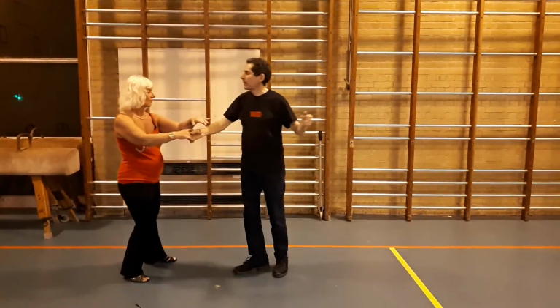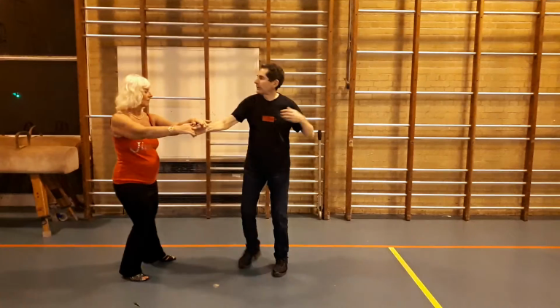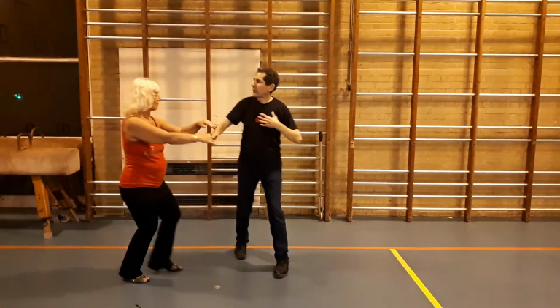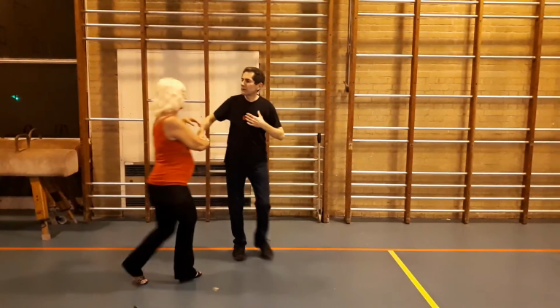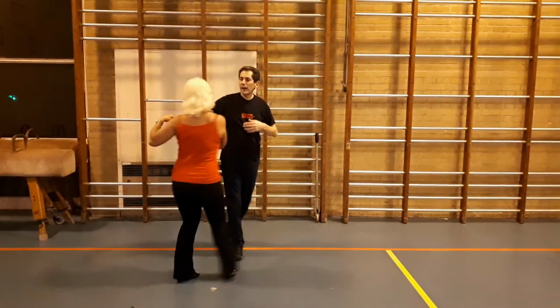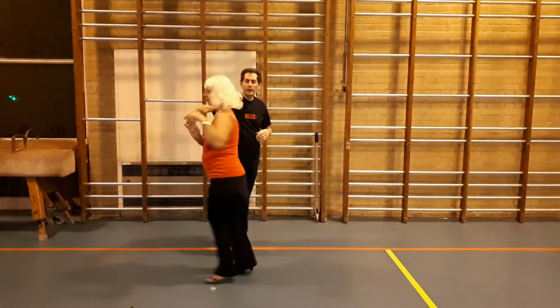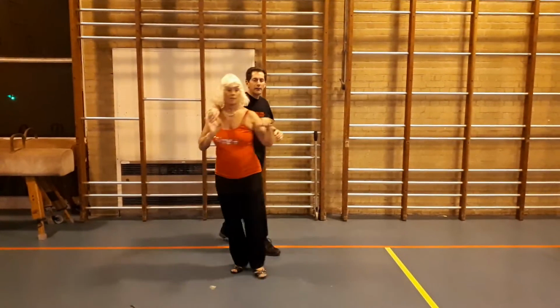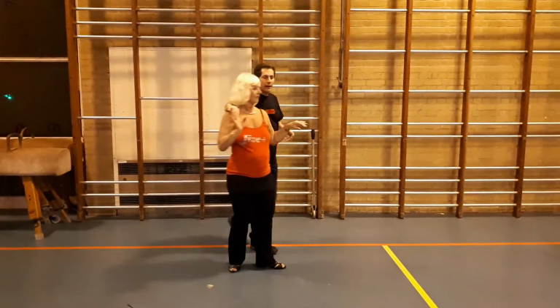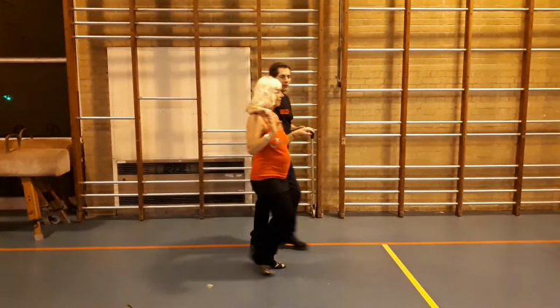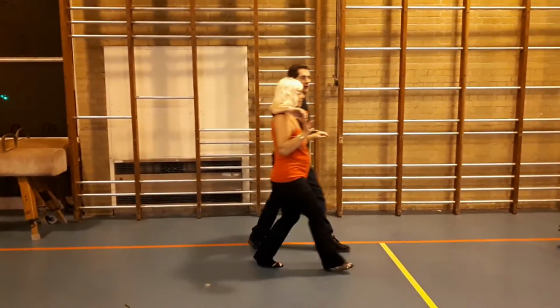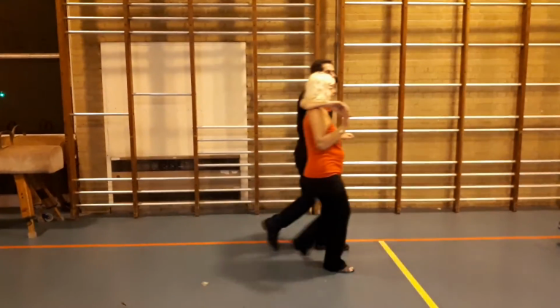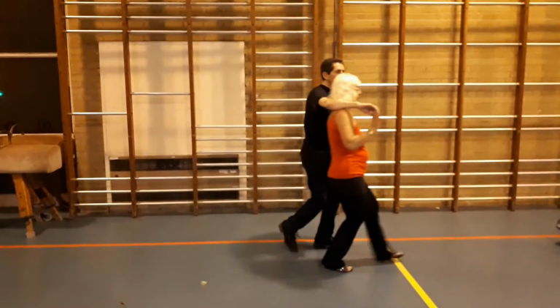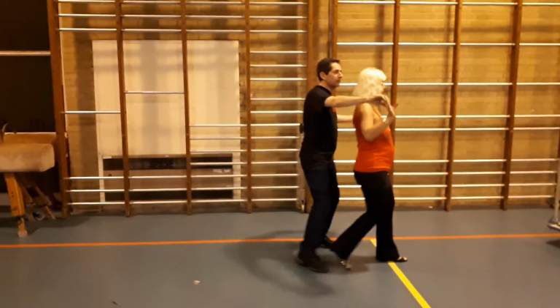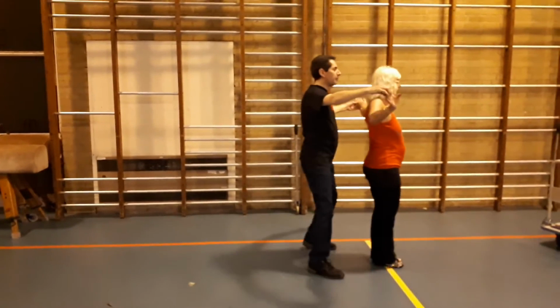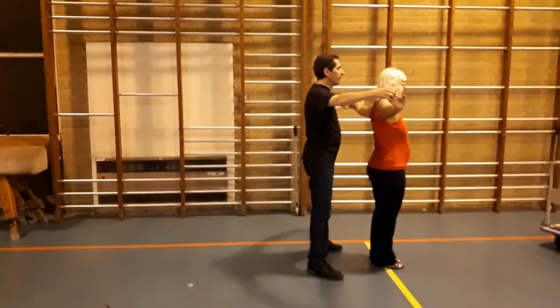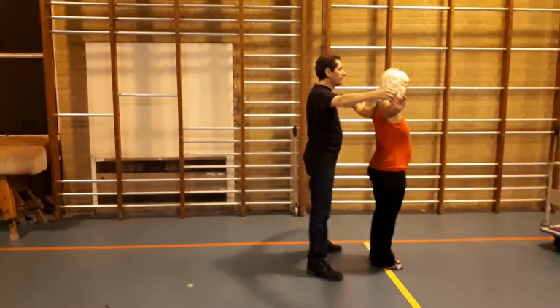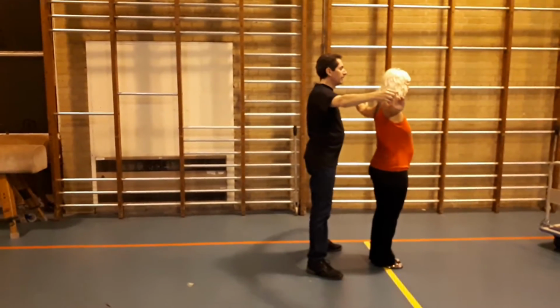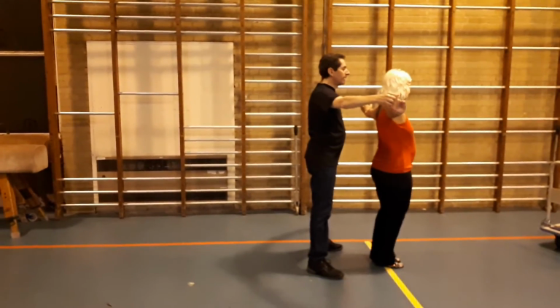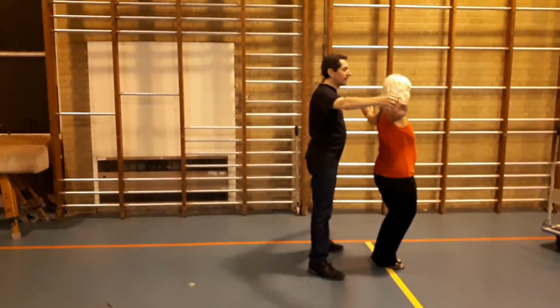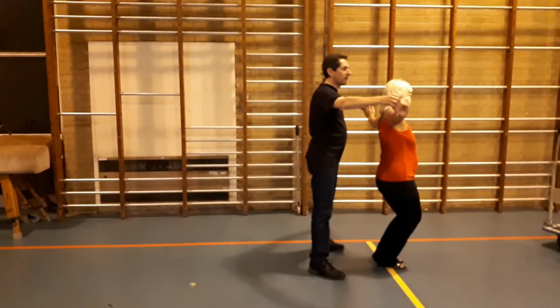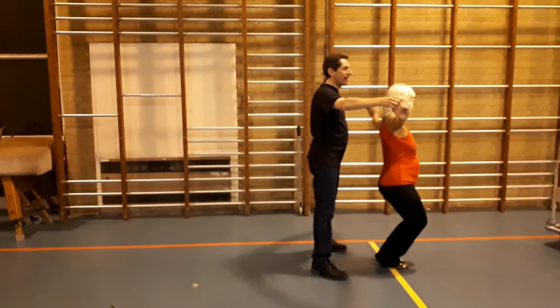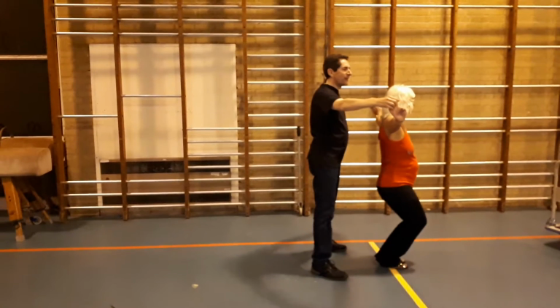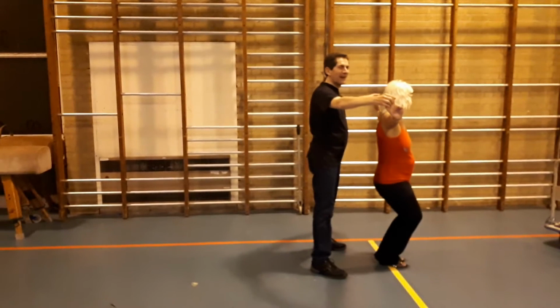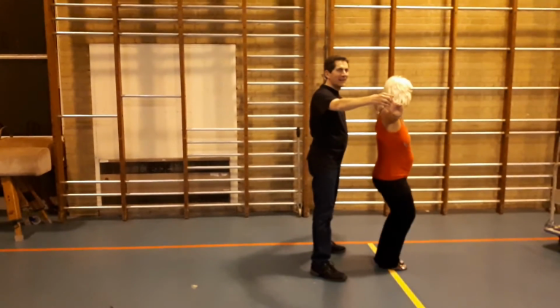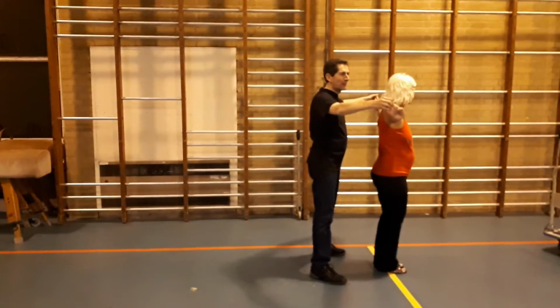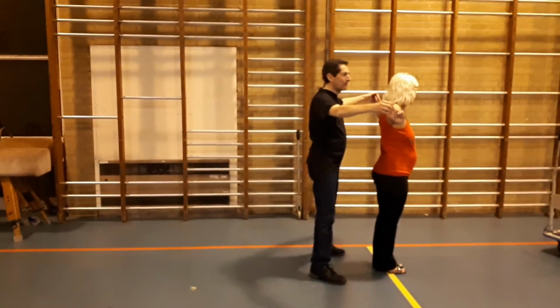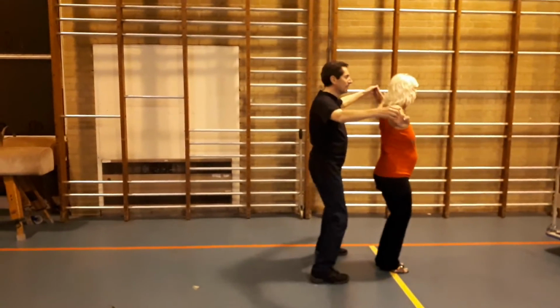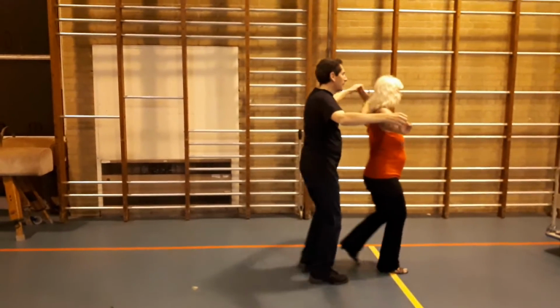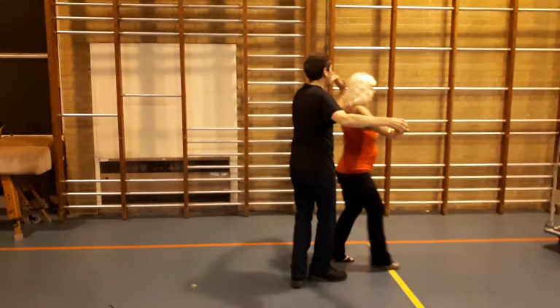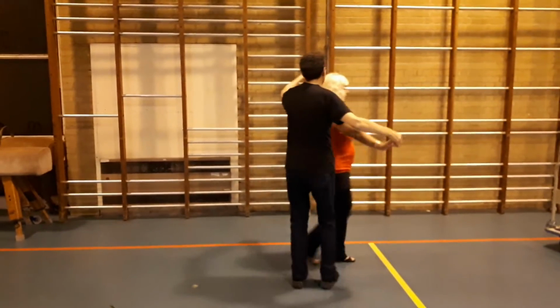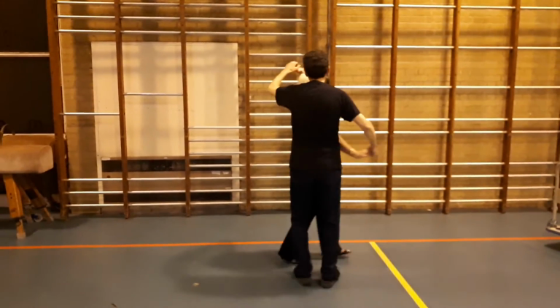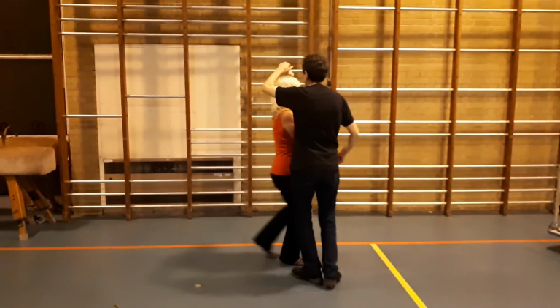Now we're going to do a shoulder sway into a sweetheart — step, step block. Ladies, we're going to go down and up, step out of the way, come back.